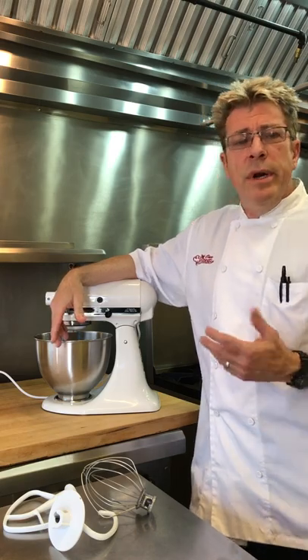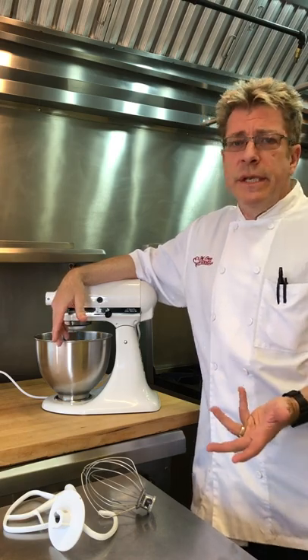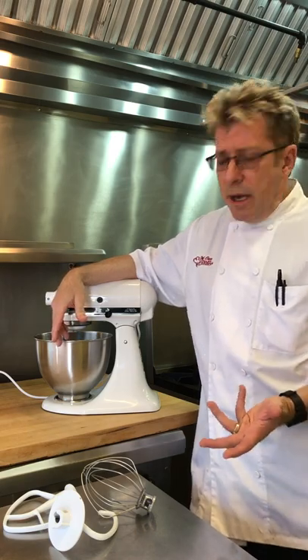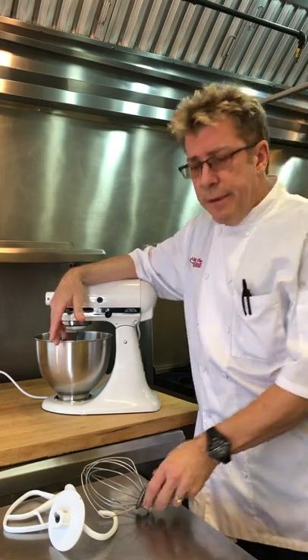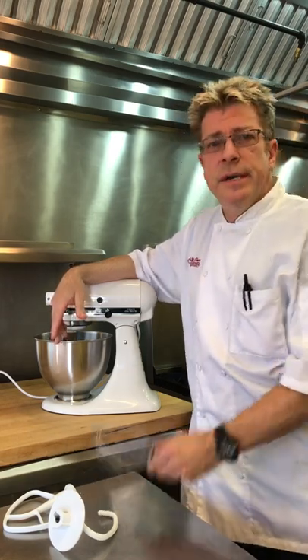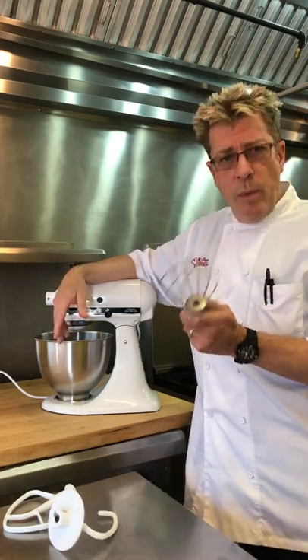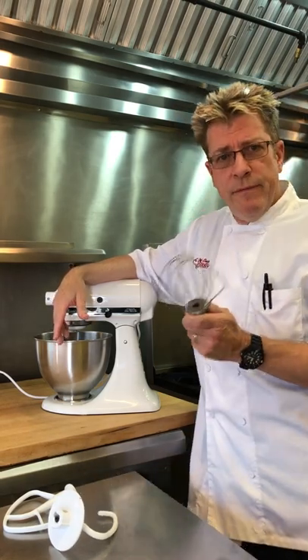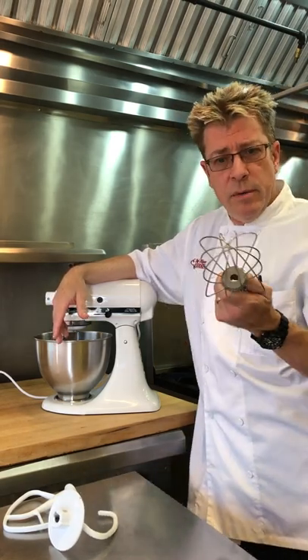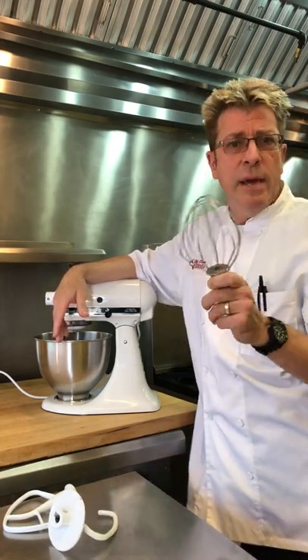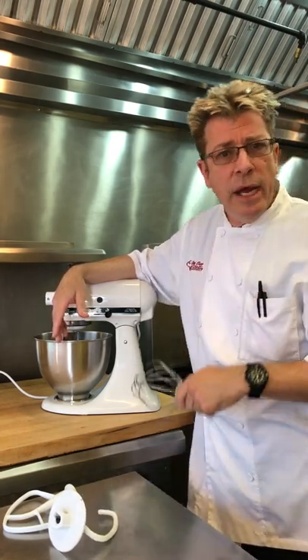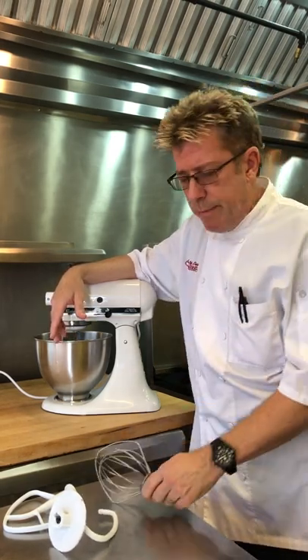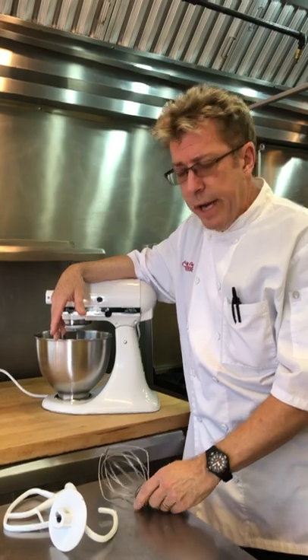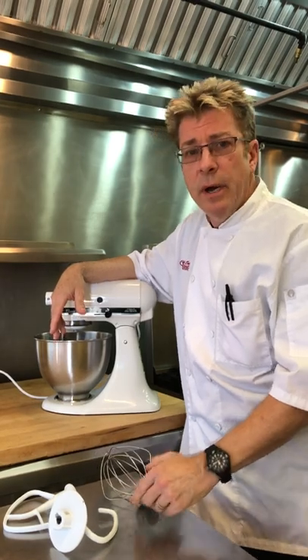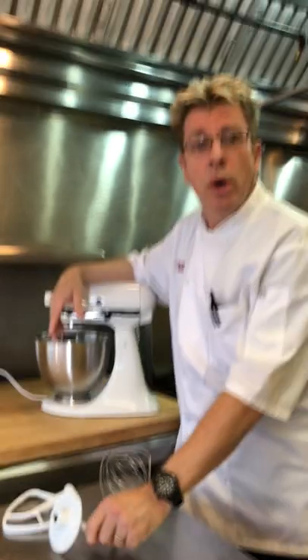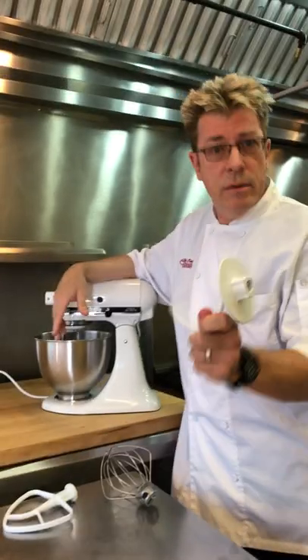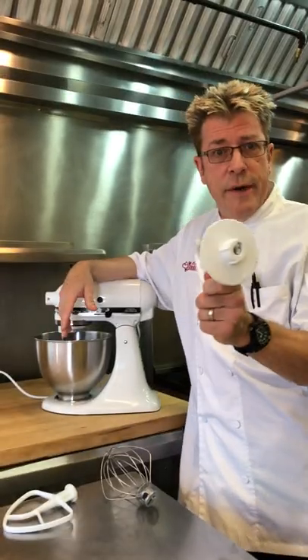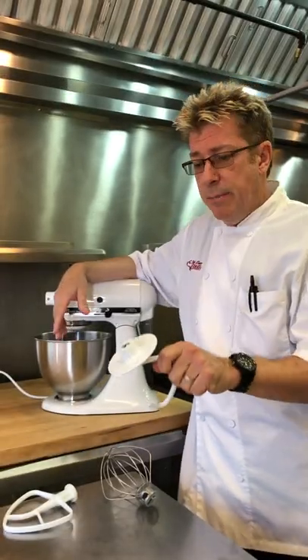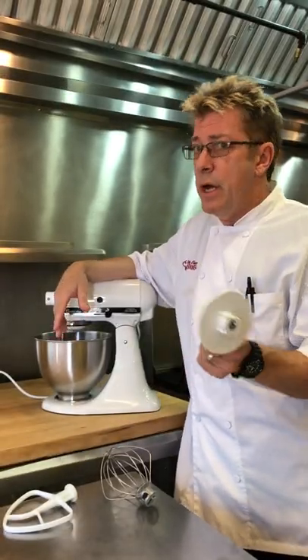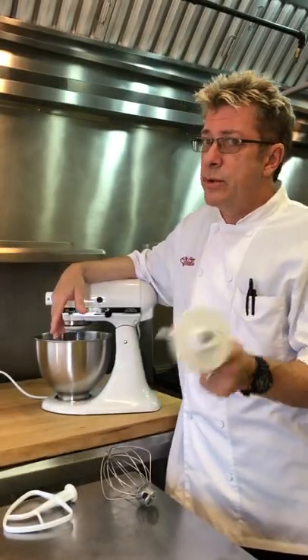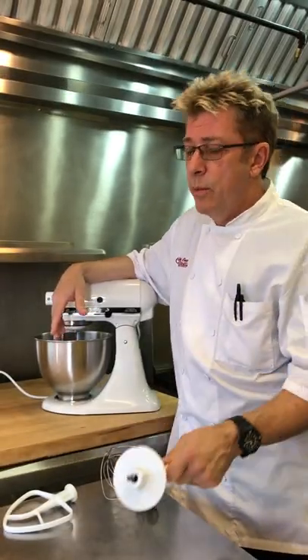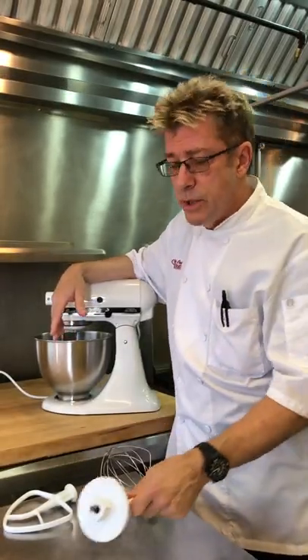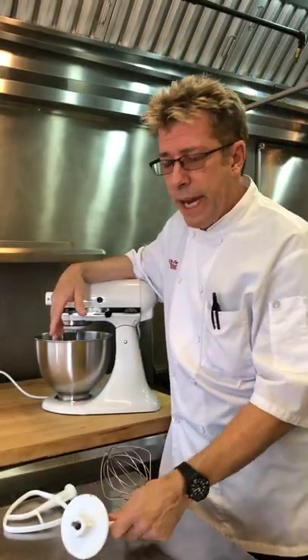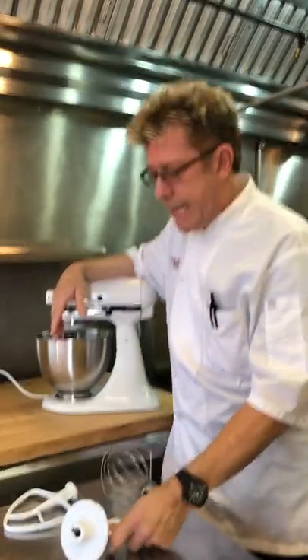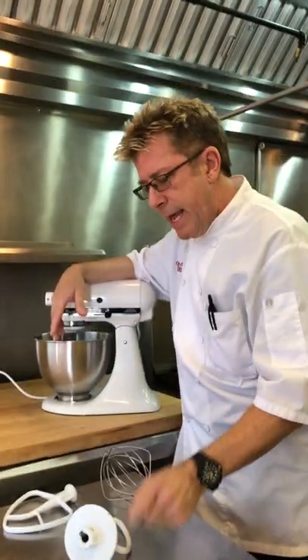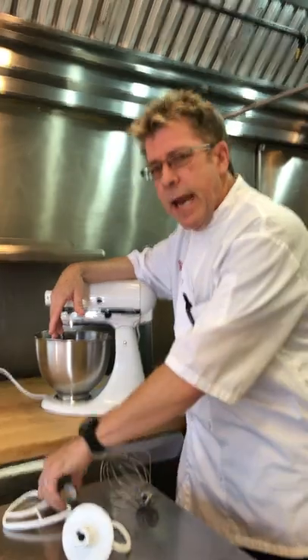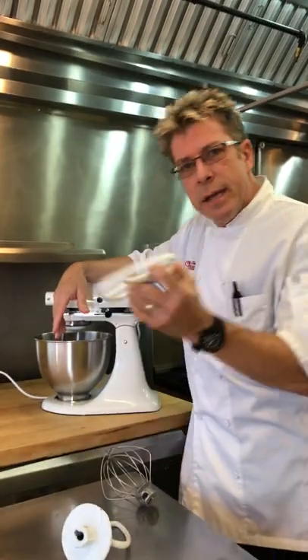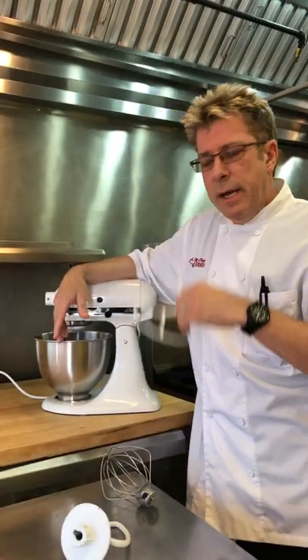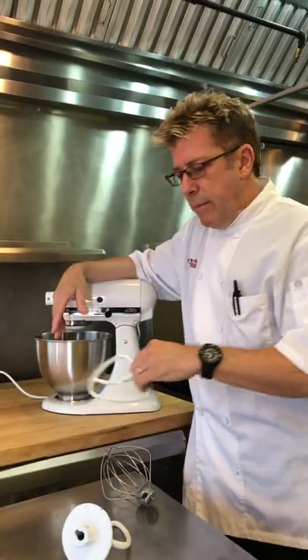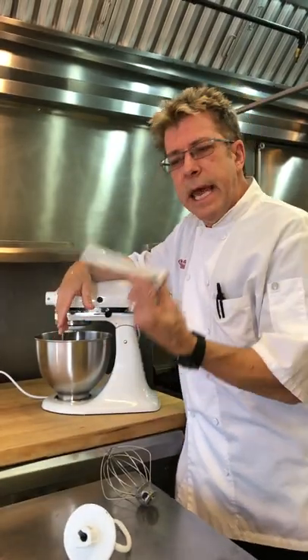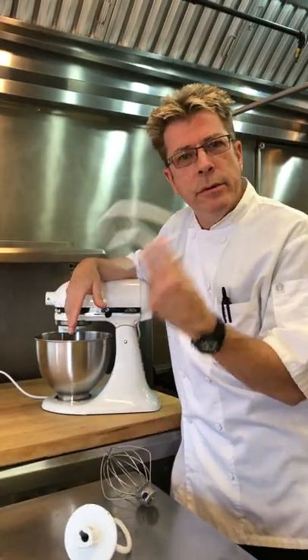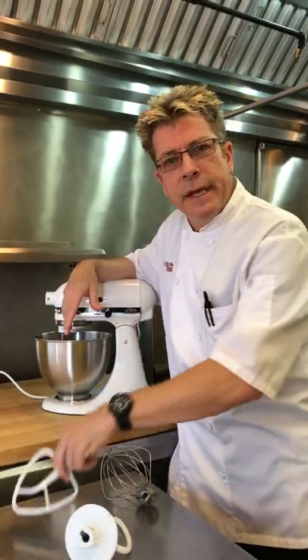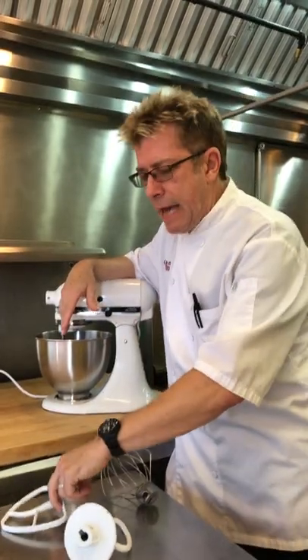One of the things that it comes with is a whip for making meringues and whipping cream, a dough hook really great for making pizza dough which is what we're making today, and a paddle for making cake batters and things like that.